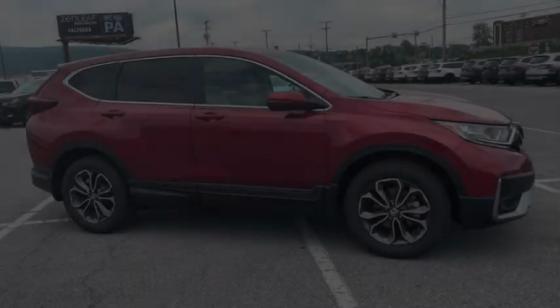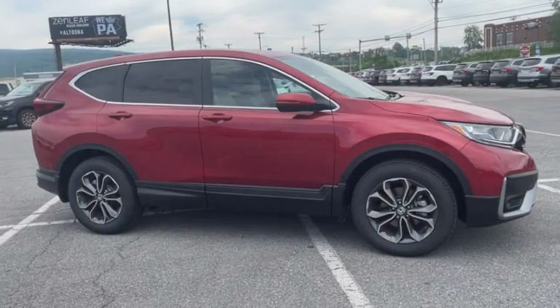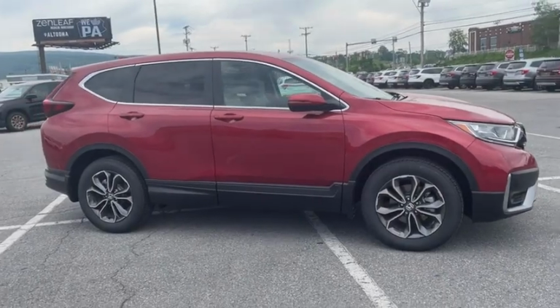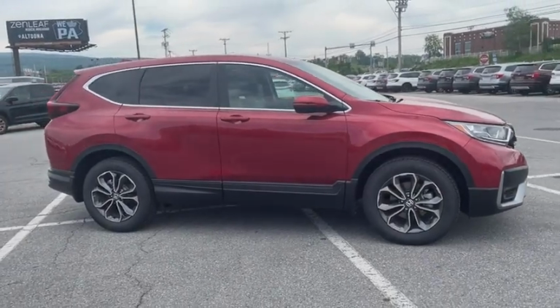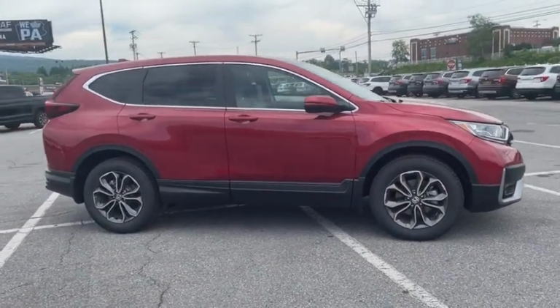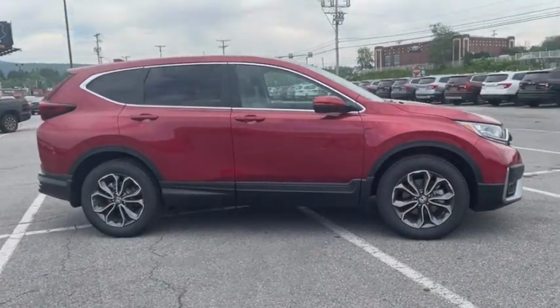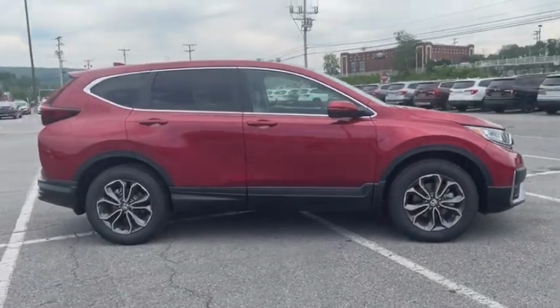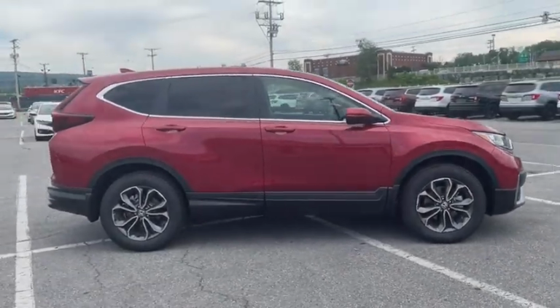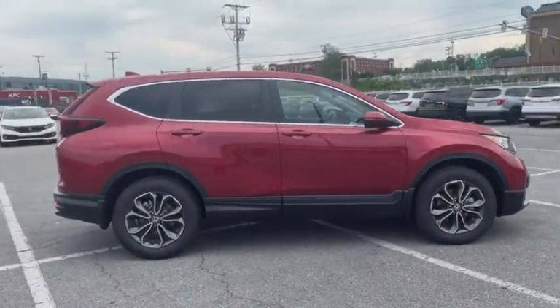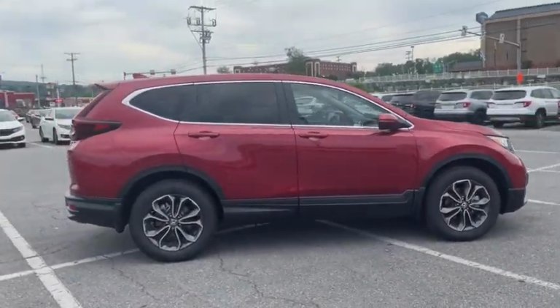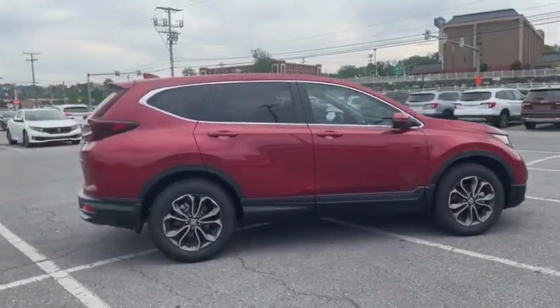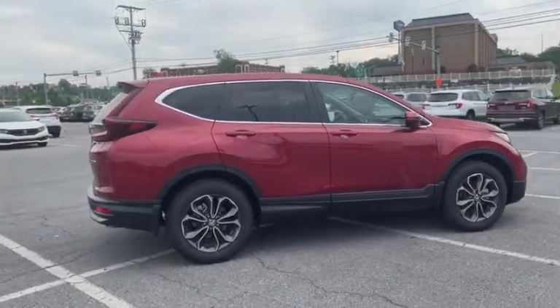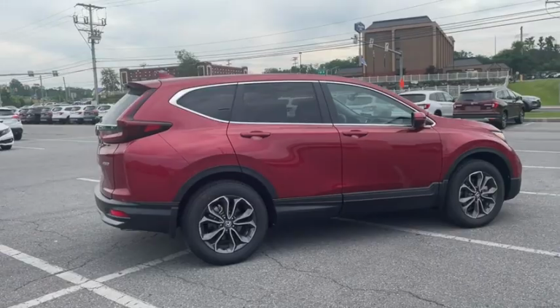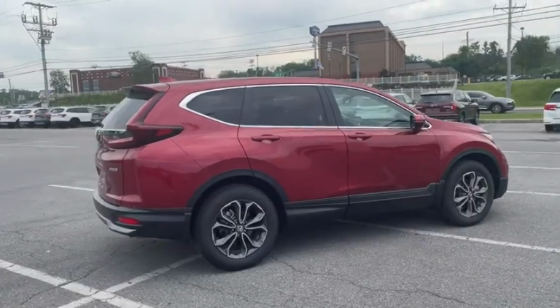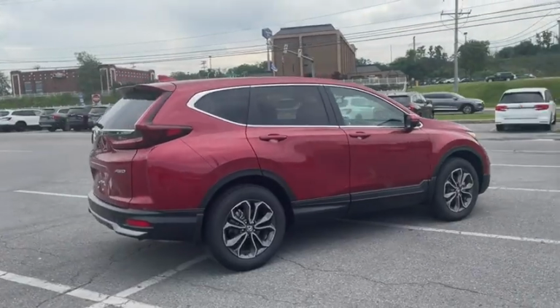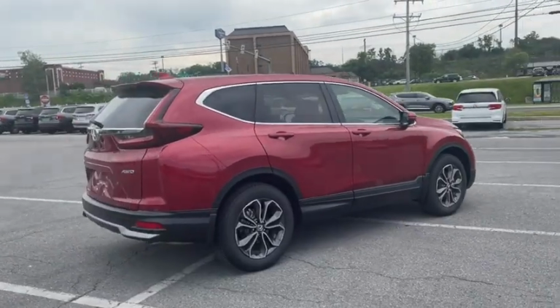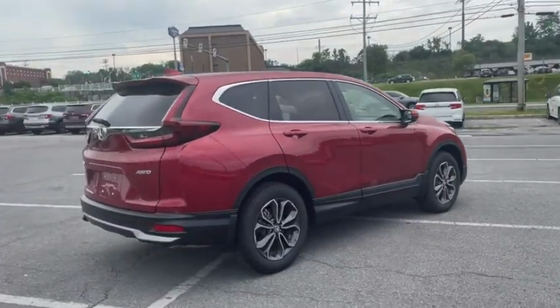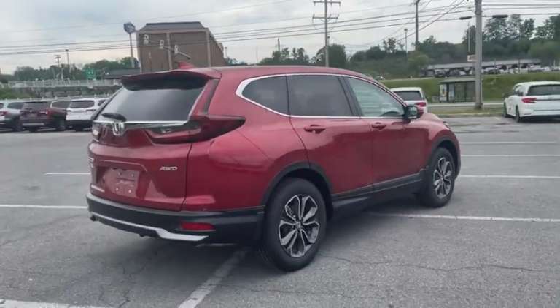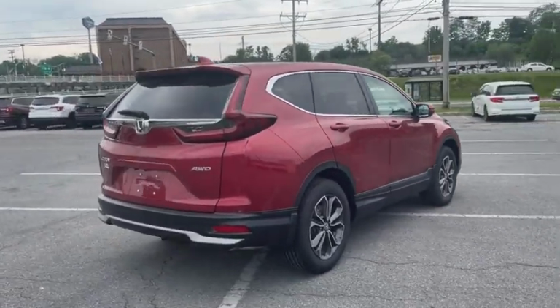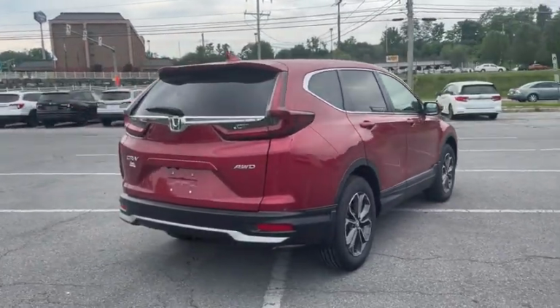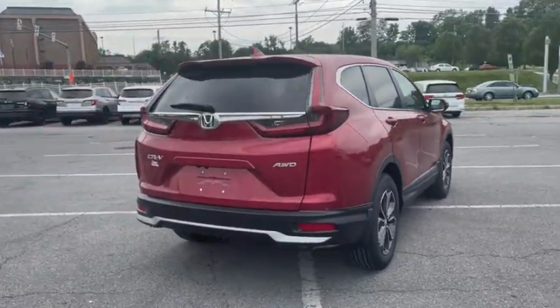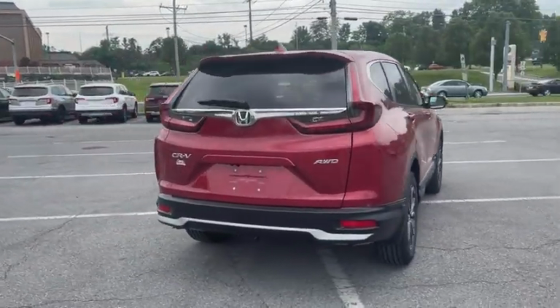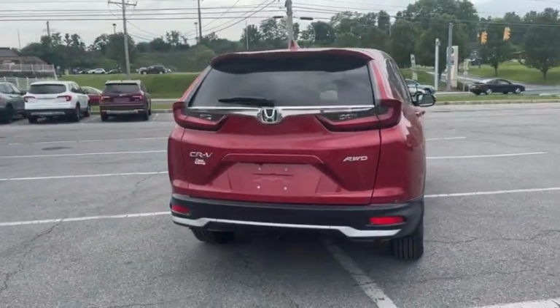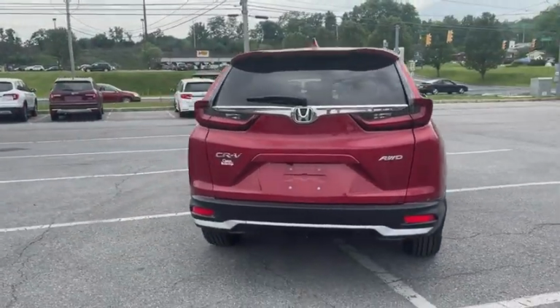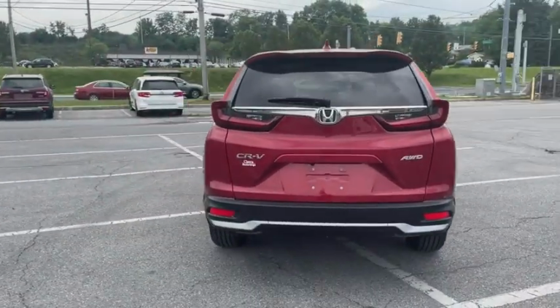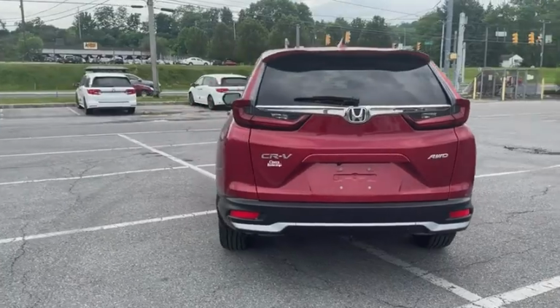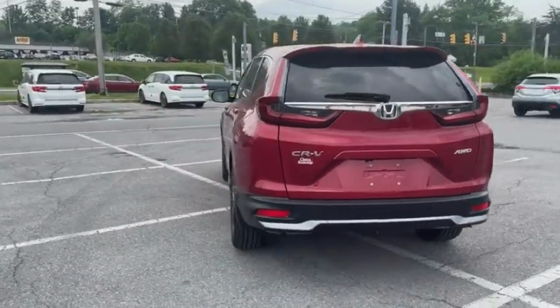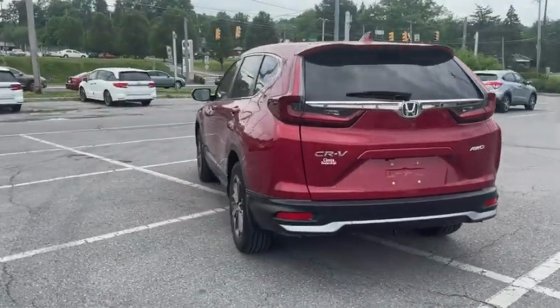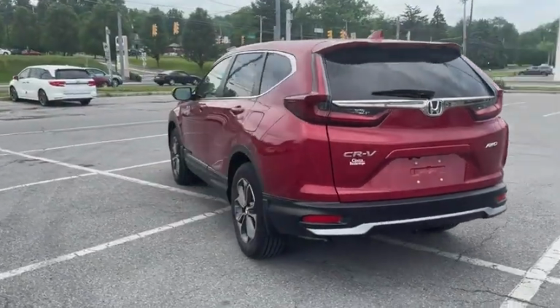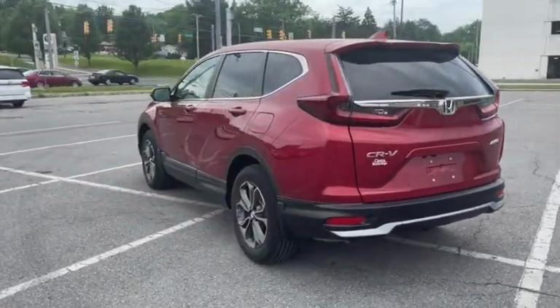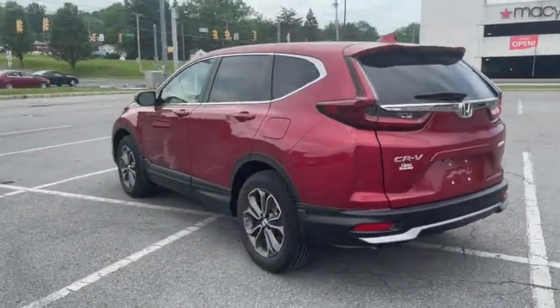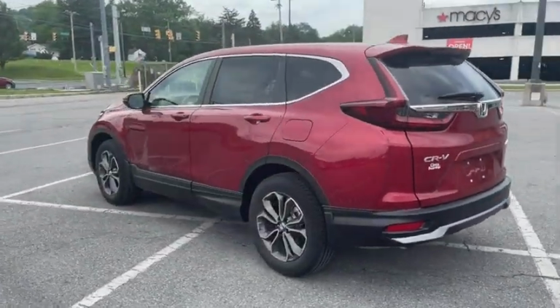Make a great choice today with the 2021 CRV — a top recommended vehicle because of its car-like driving manners, good value, cool technology, and comfy interior.